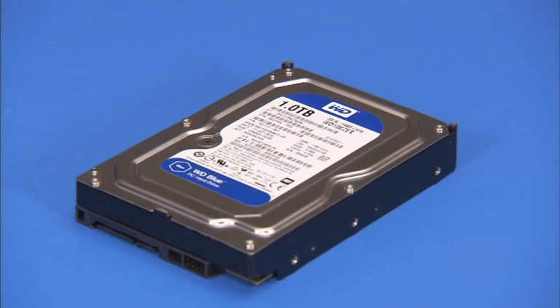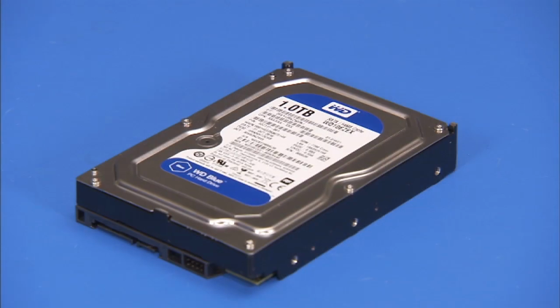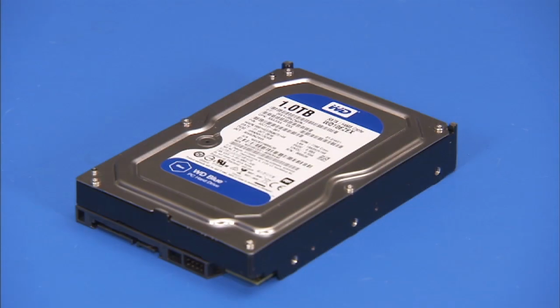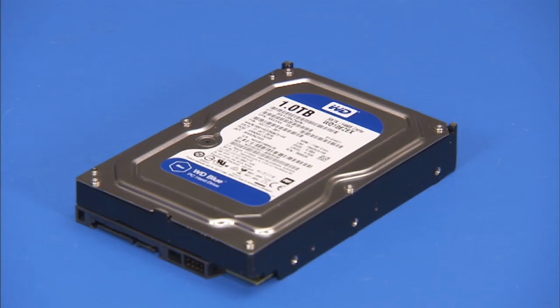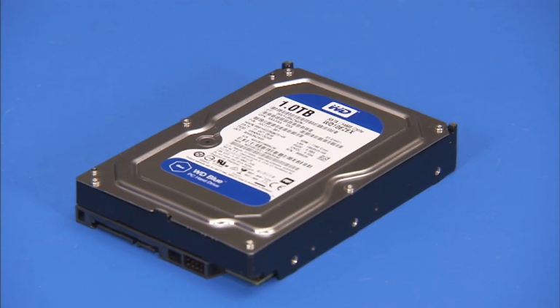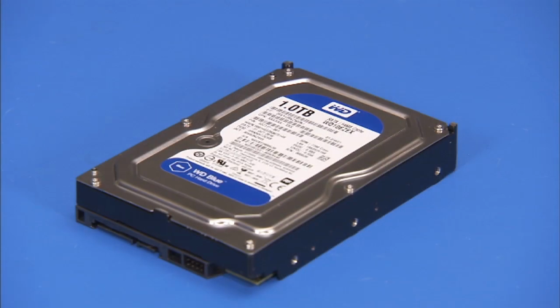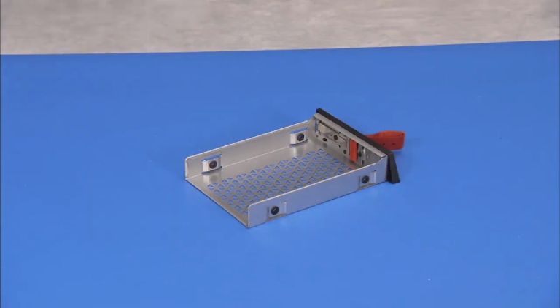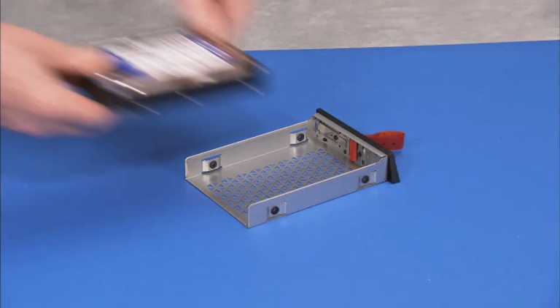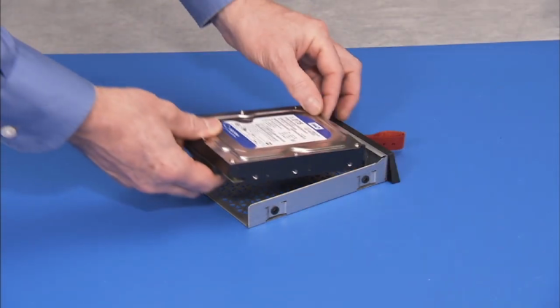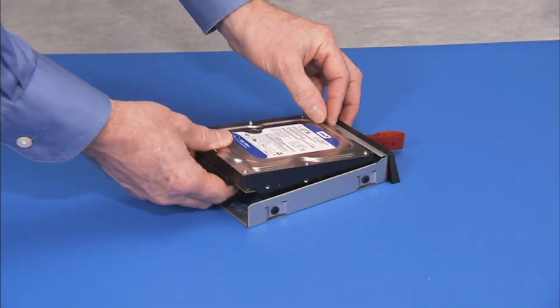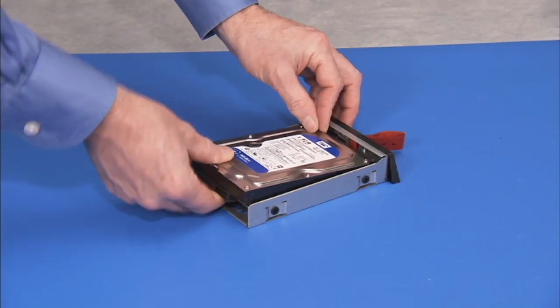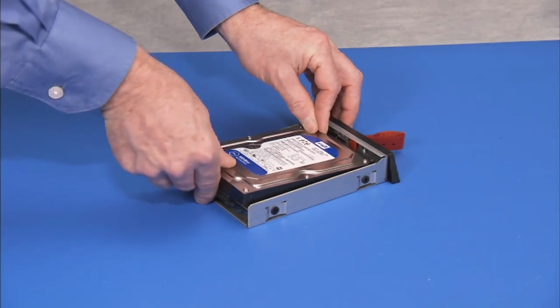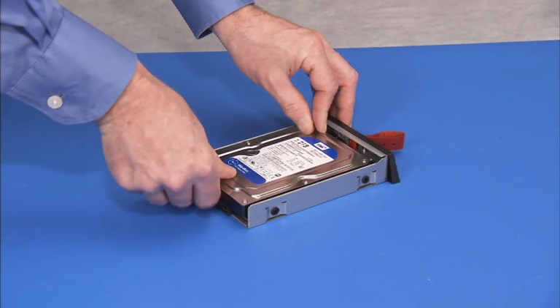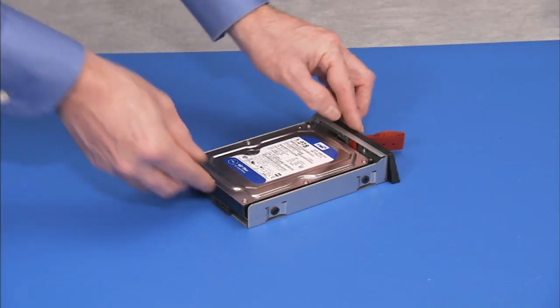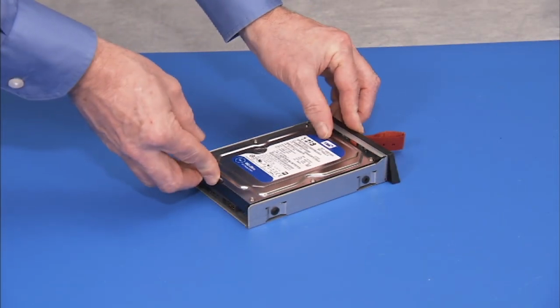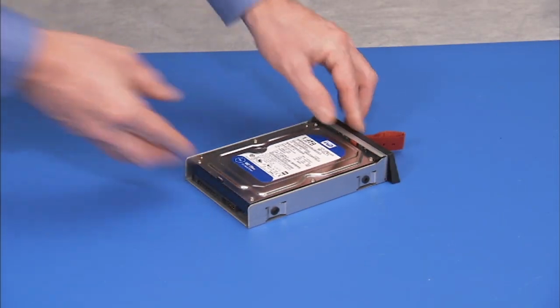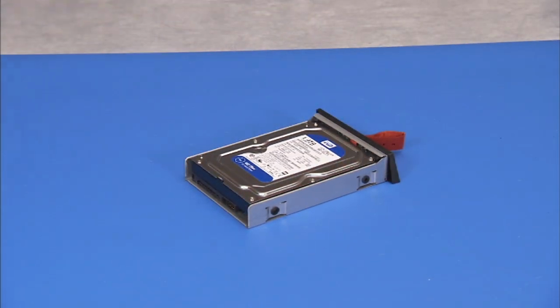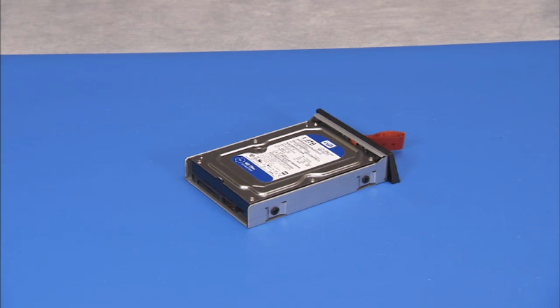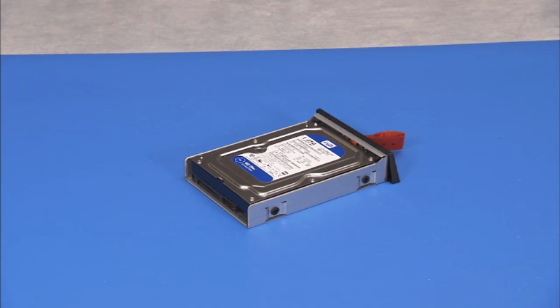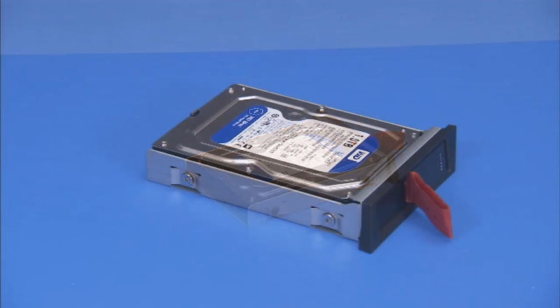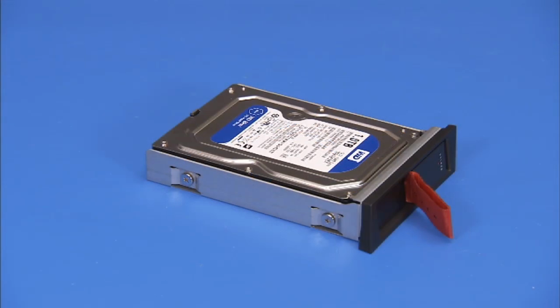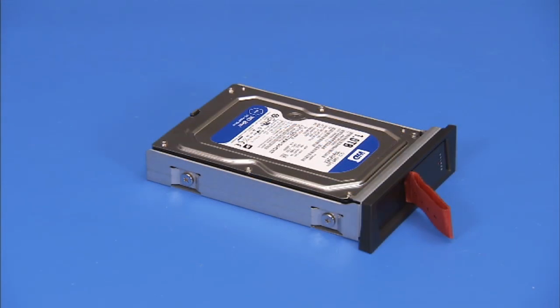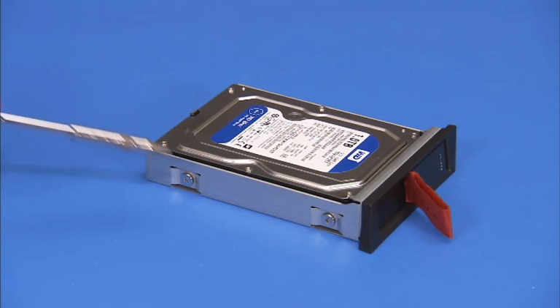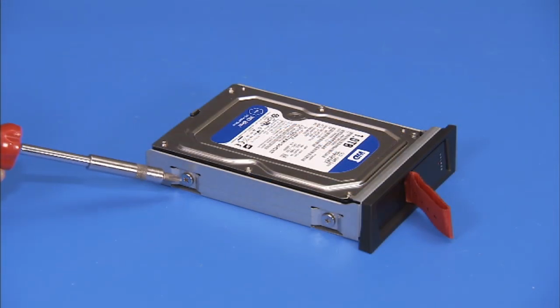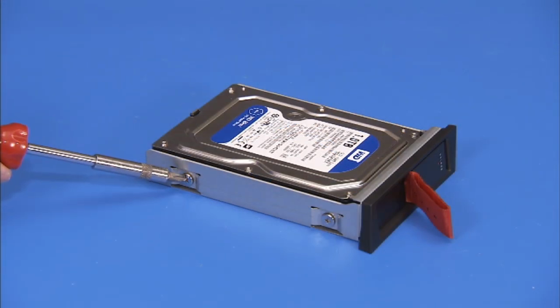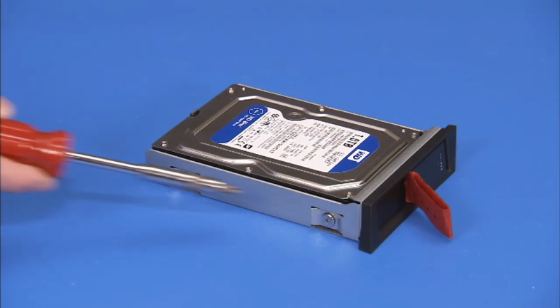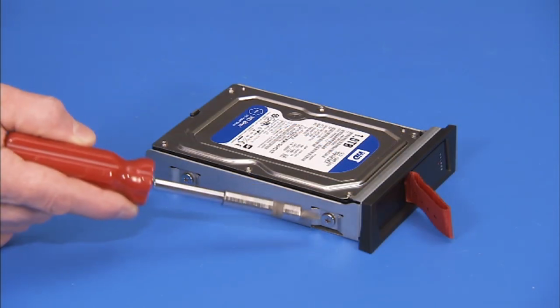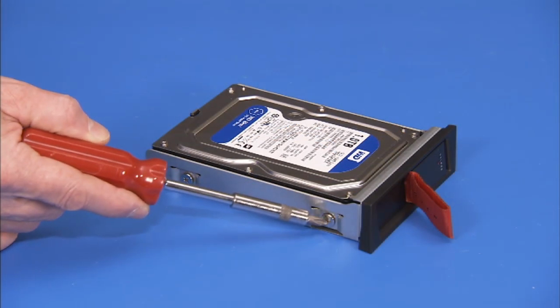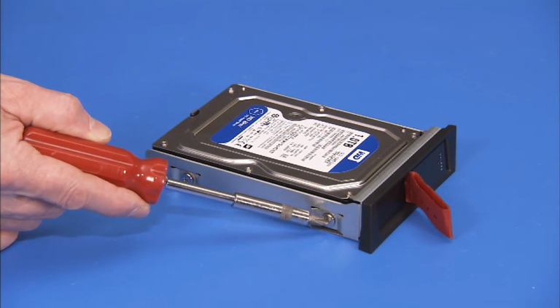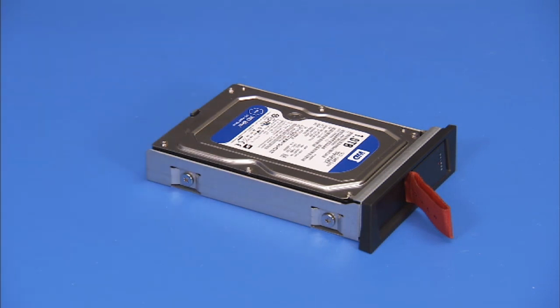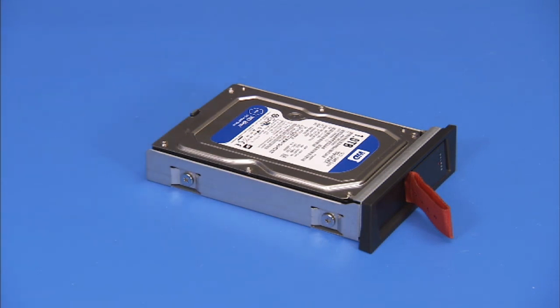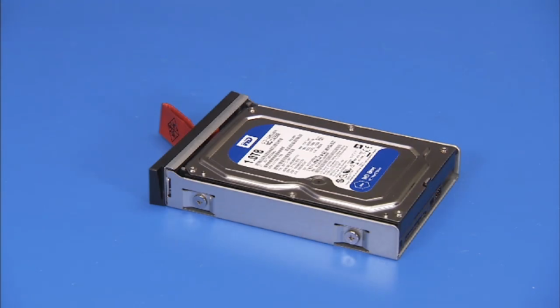To replace a three-and-a-half inch hard drive into the external hard drive bracket, place the drive in the bracket with the spindle side of the drive facing down. Secure the drive to the bracket with the four silver Phillips number two screws, two on each side of the bracket.